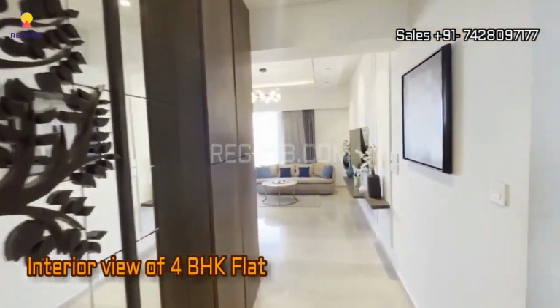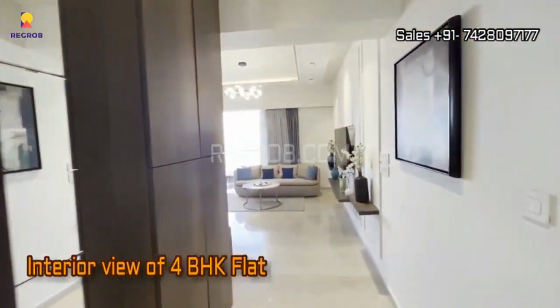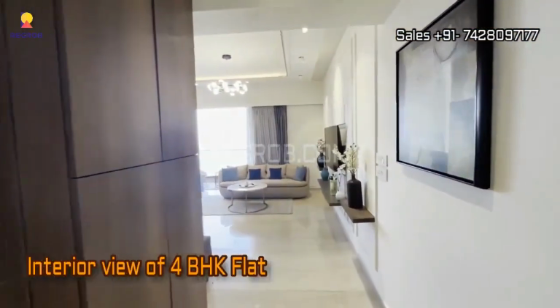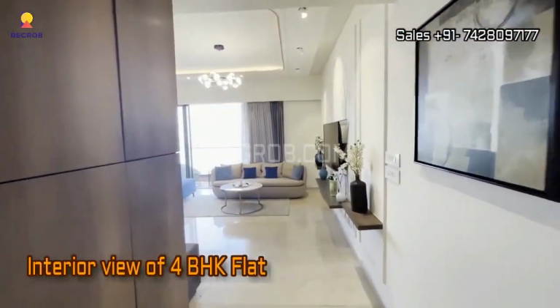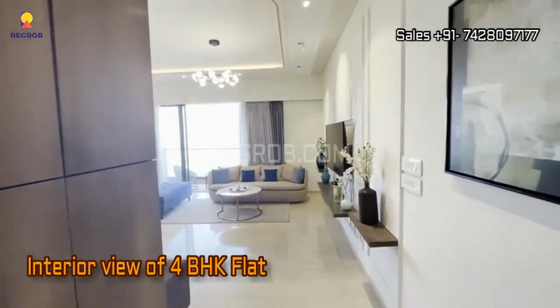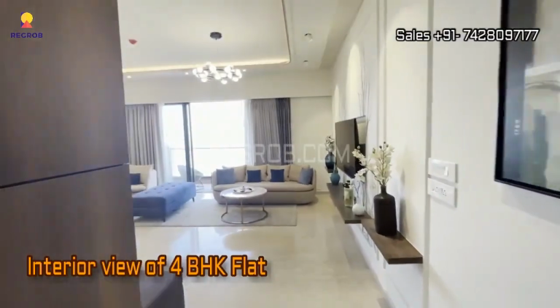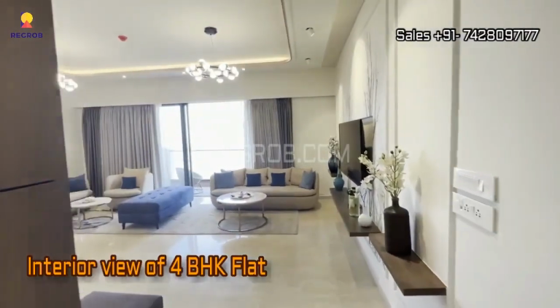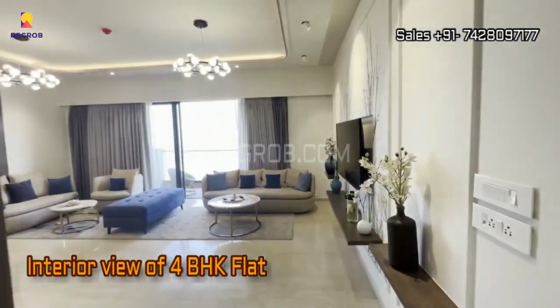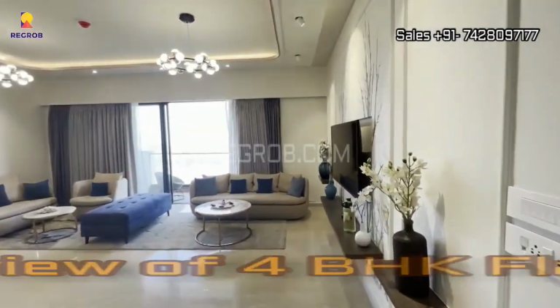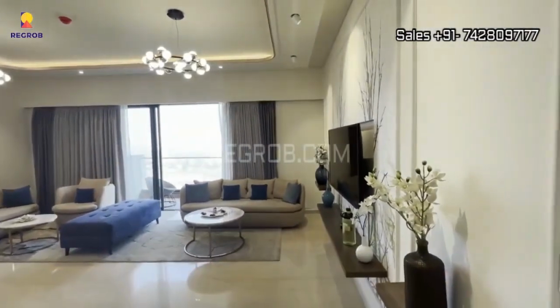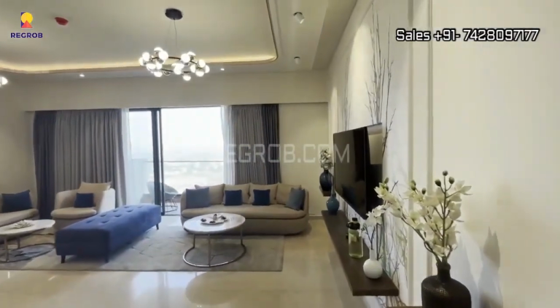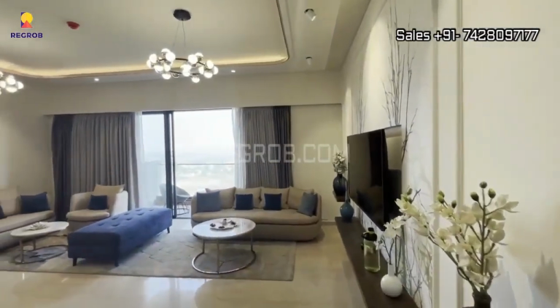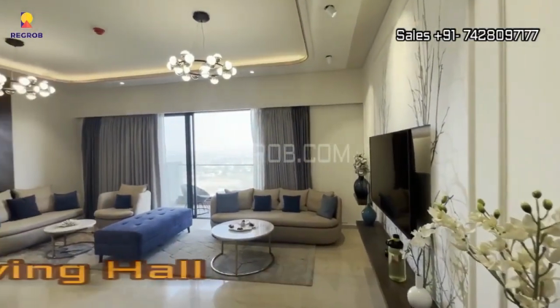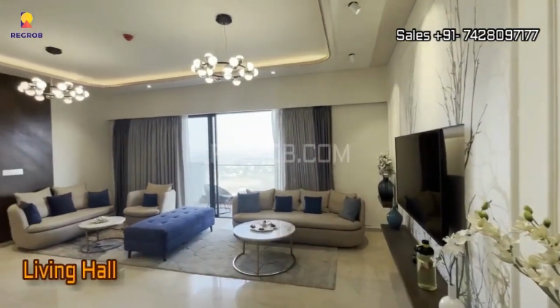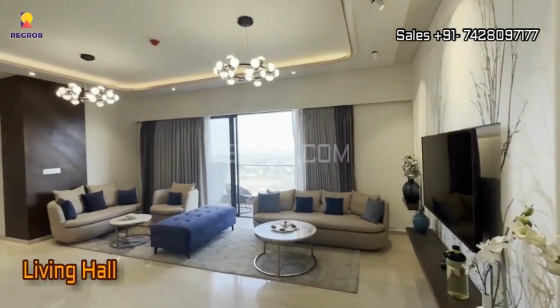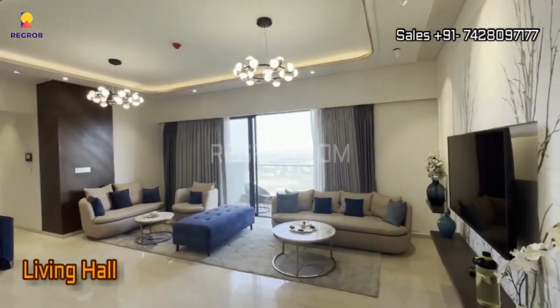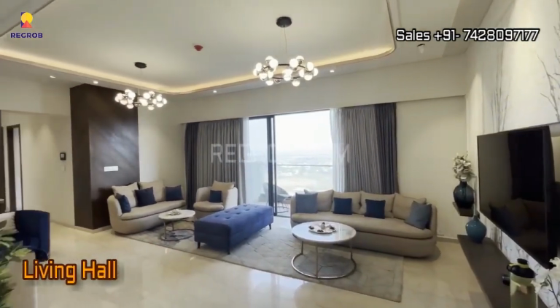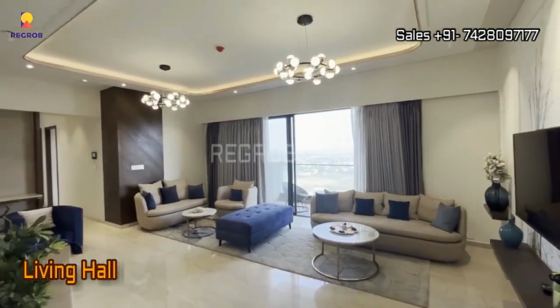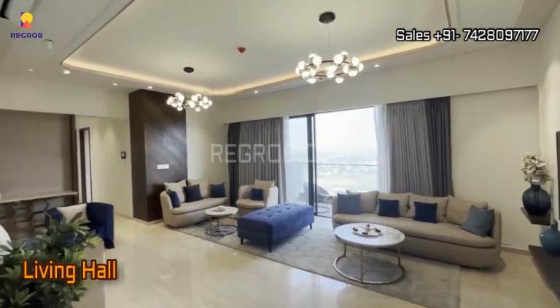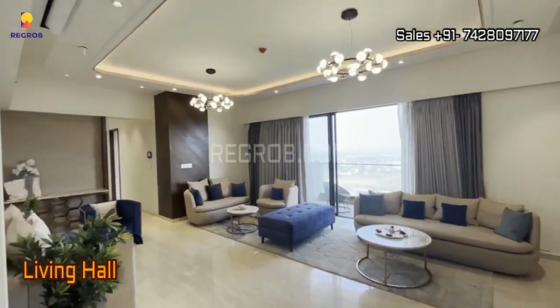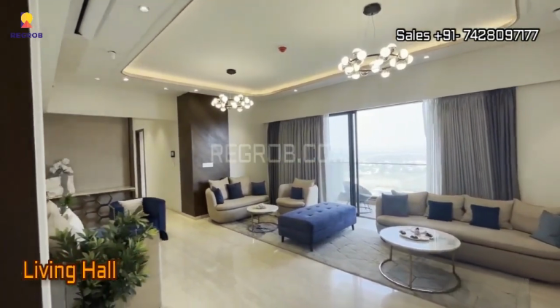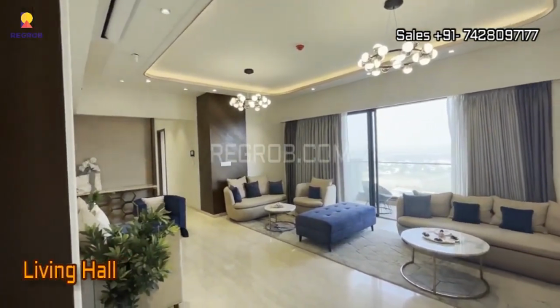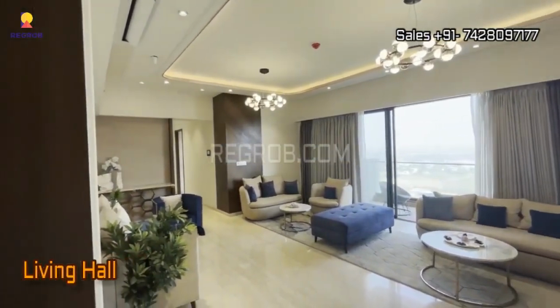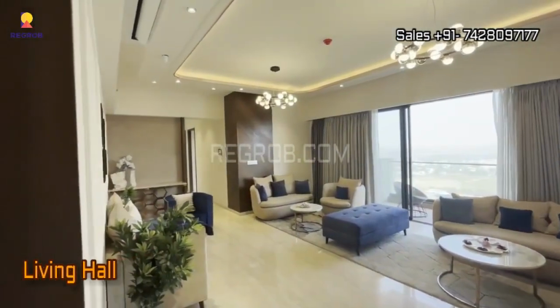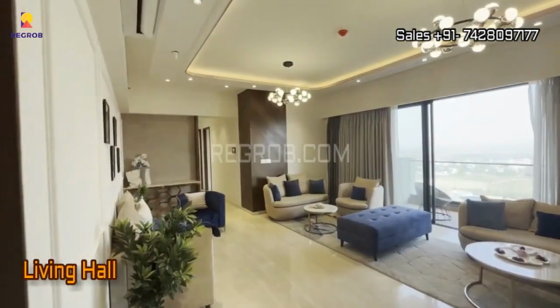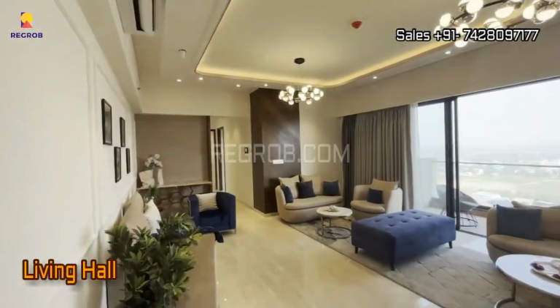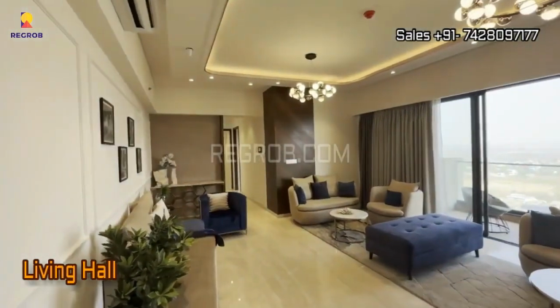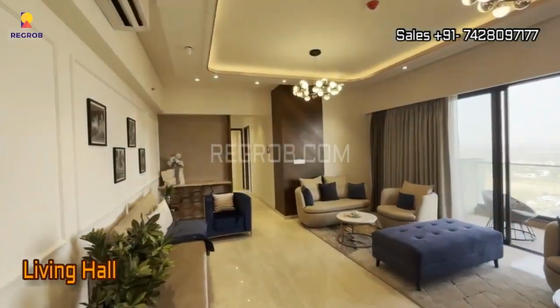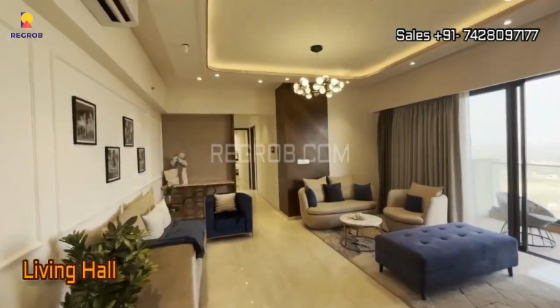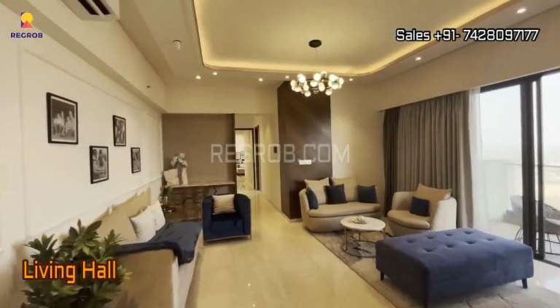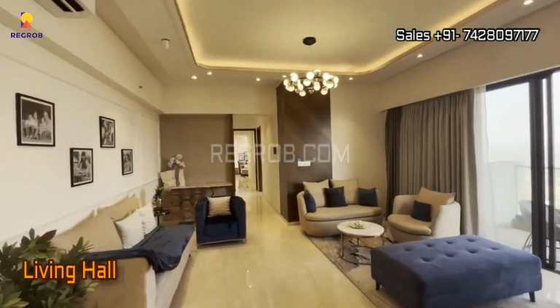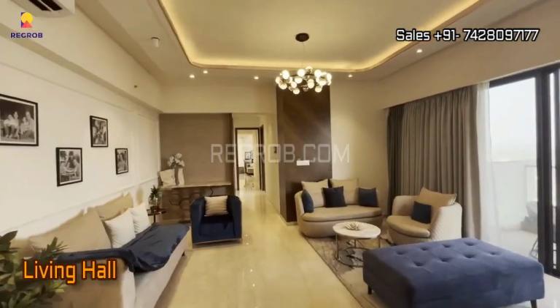Step inside and you'll find the welcoming entrance lobby. And right in front of you, a spacious living hall awaits. It's fully furnished and boasts an abundance of space.